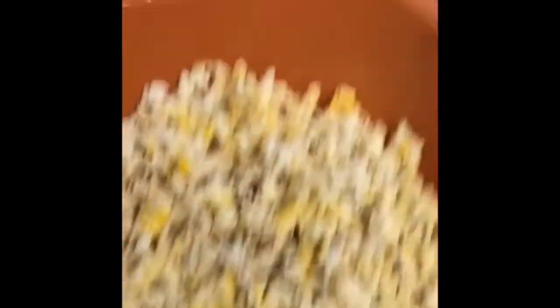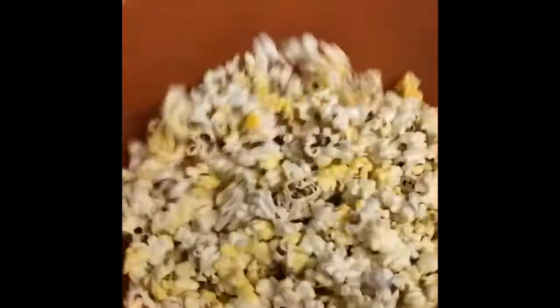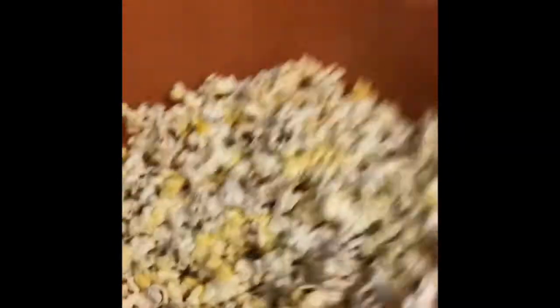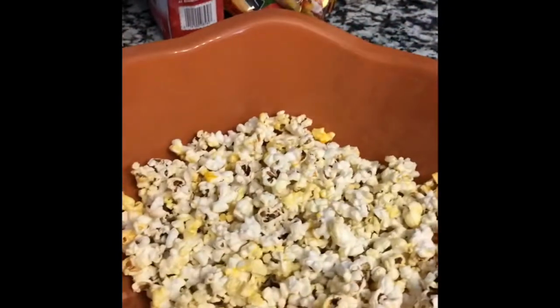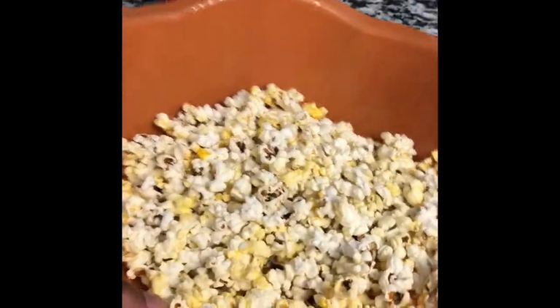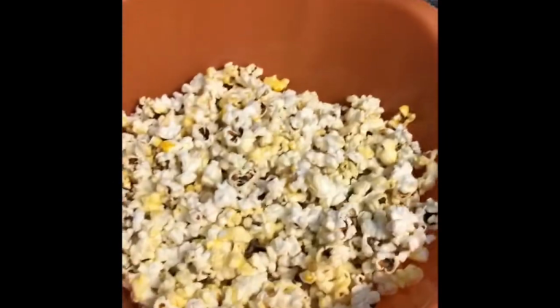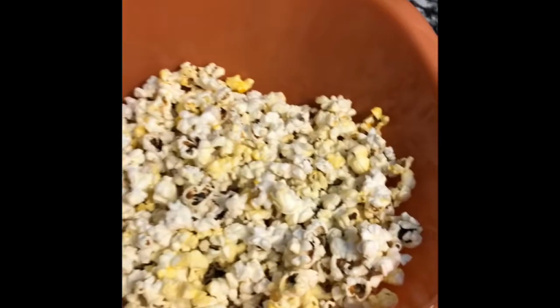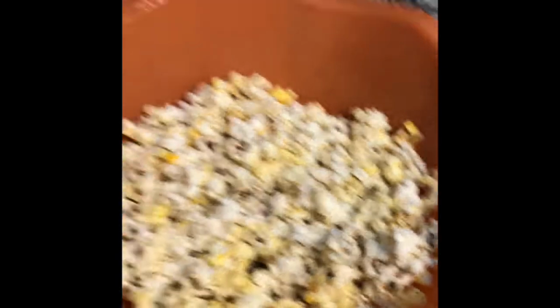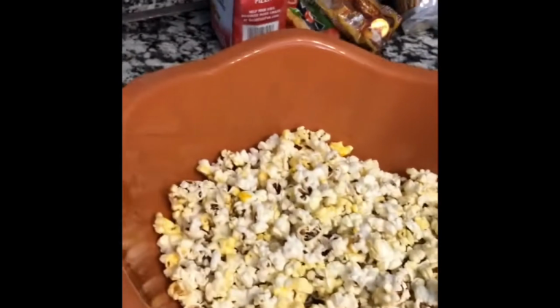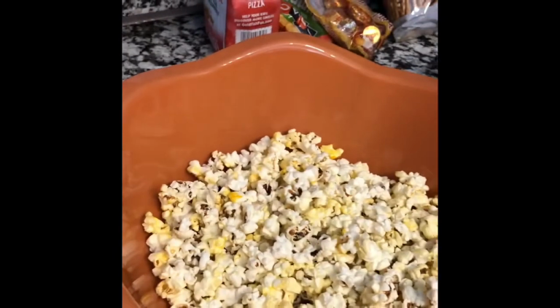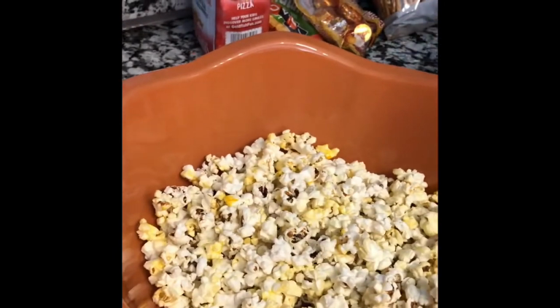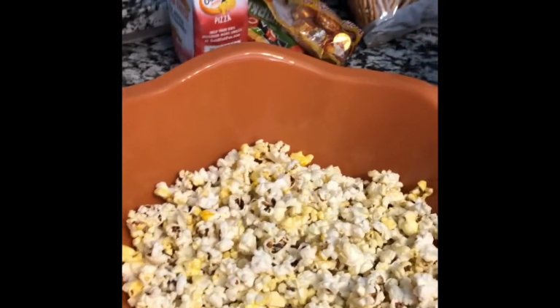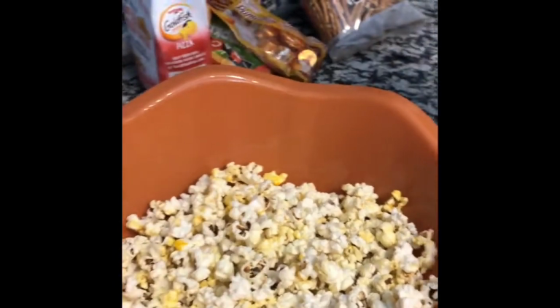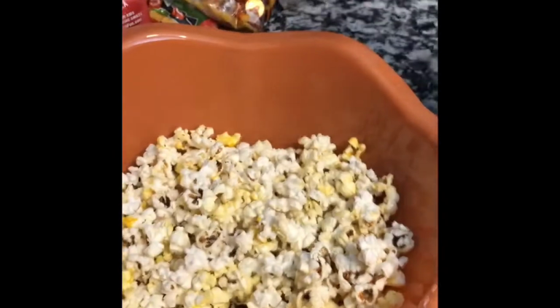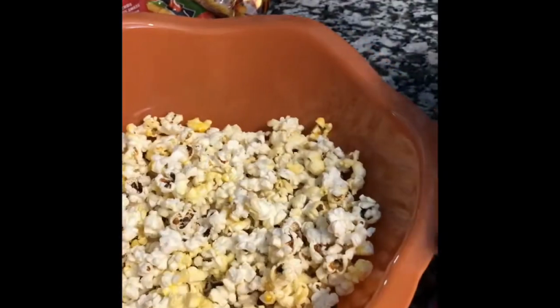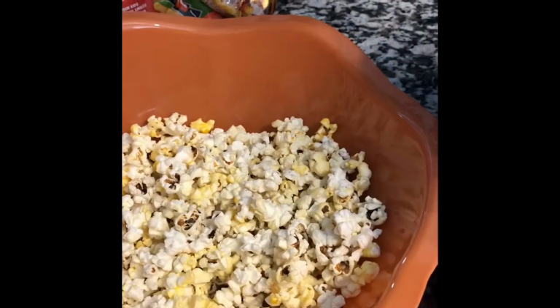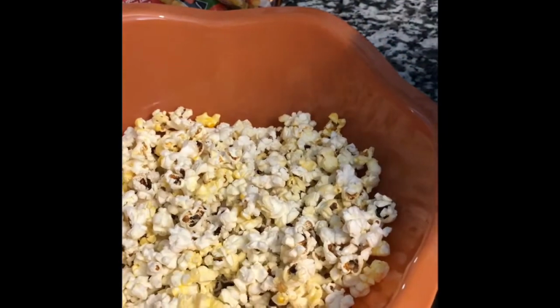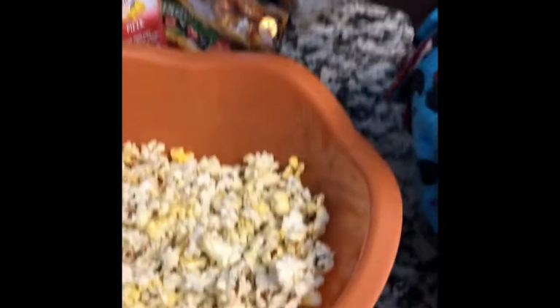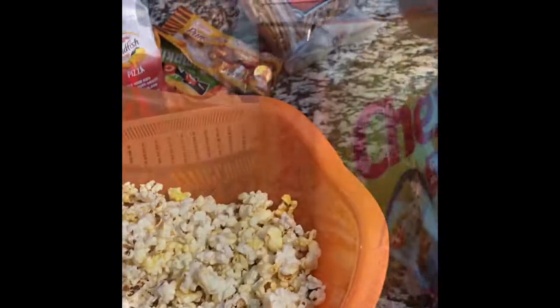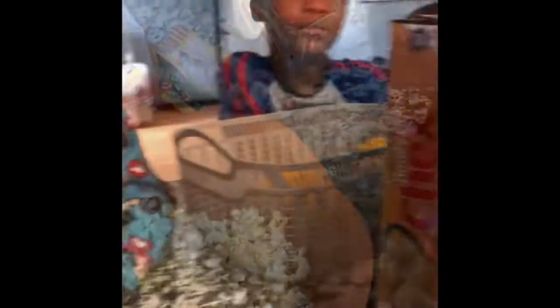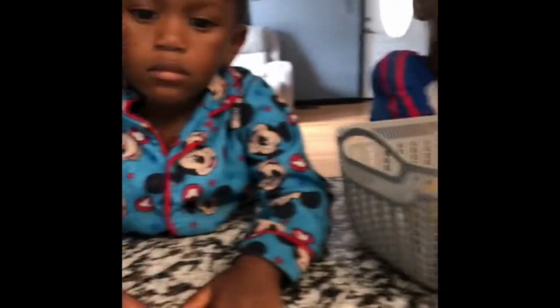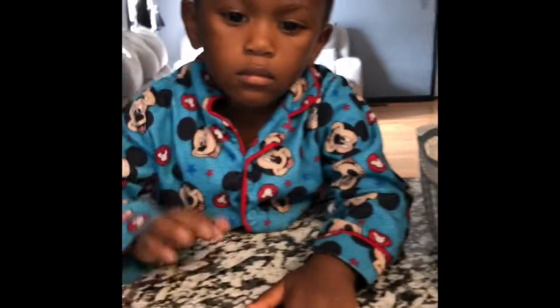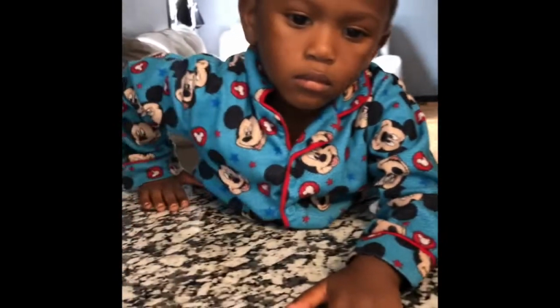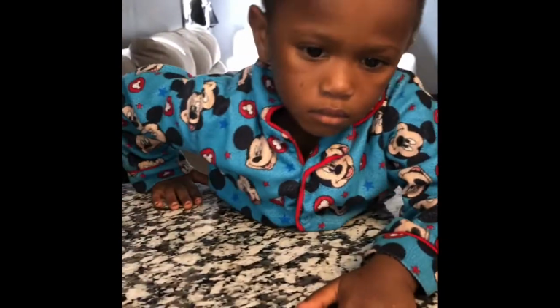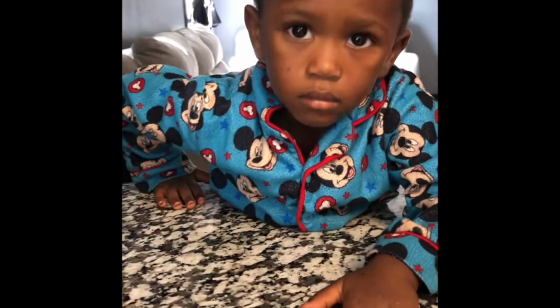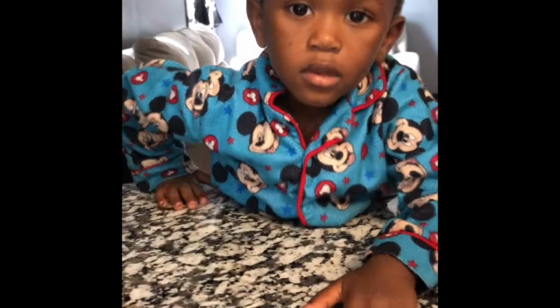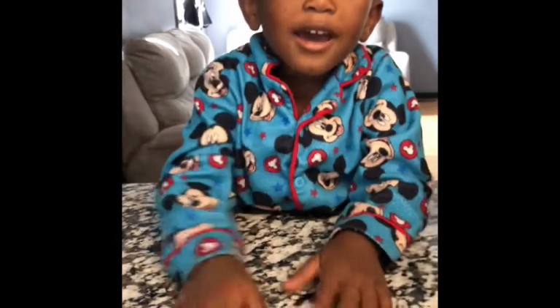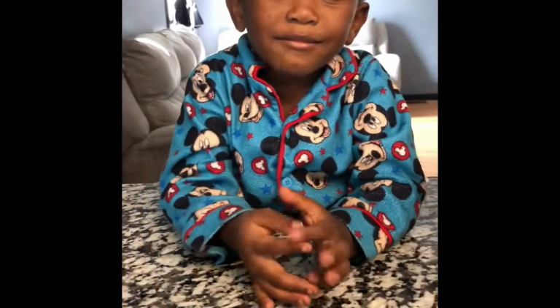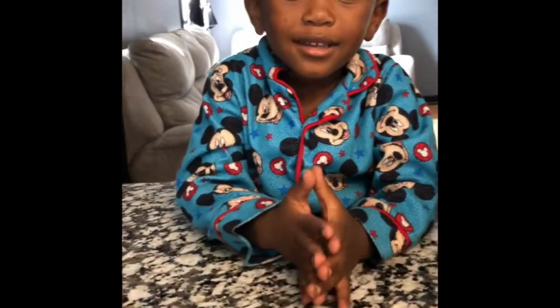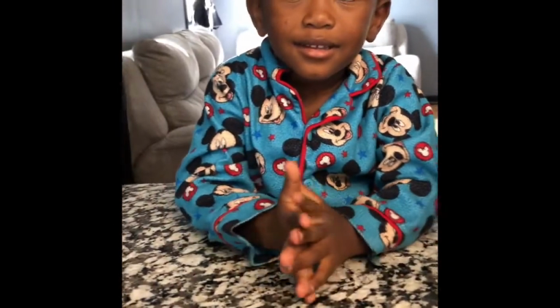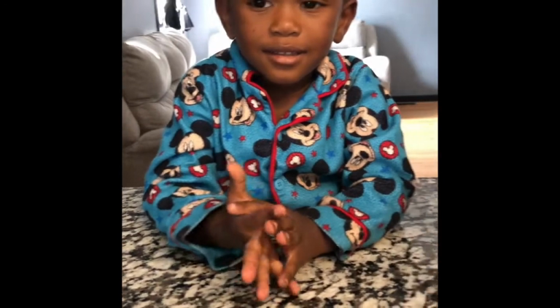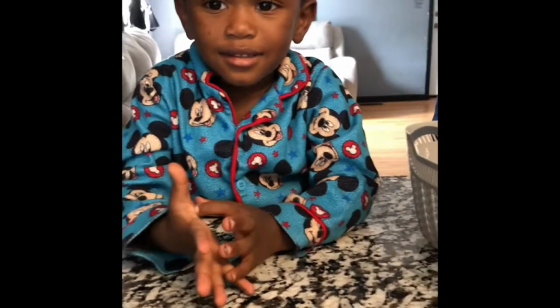Today we already popped our popcorn and put it in our bowl. I'm just going to let the boys add the rest of the ingredients. So we are going to get started. We need to turn the camera around — Josiah, say hi to everybody. So we are making Fall Chex Mix.